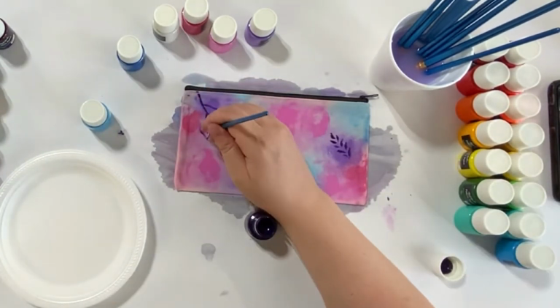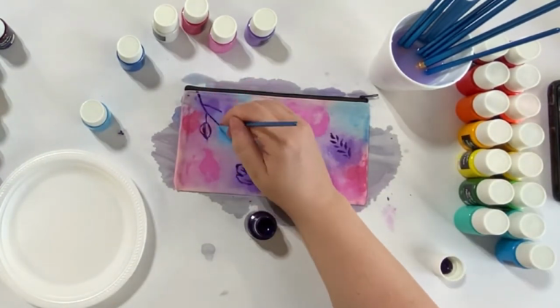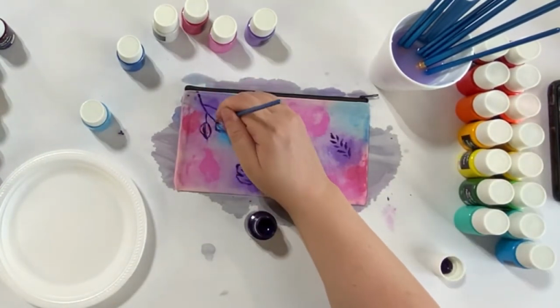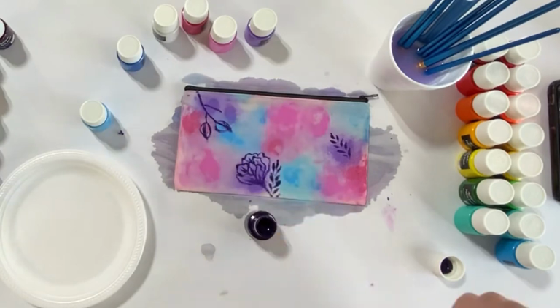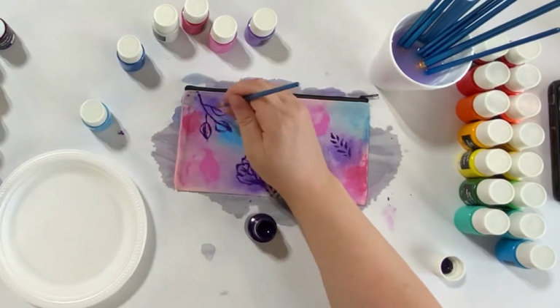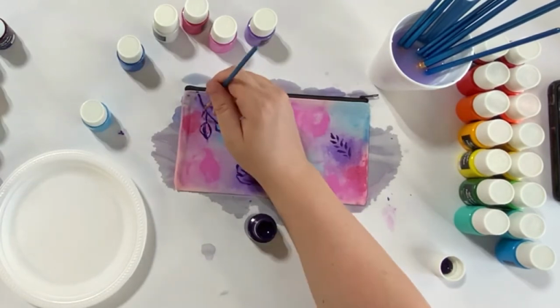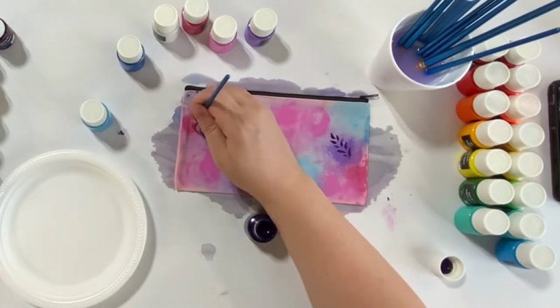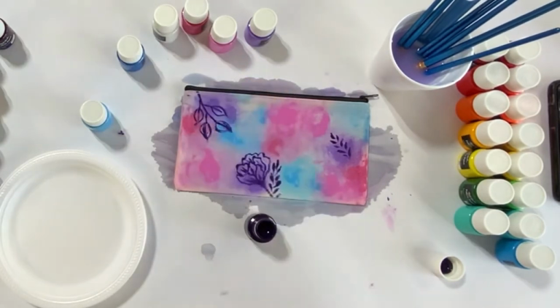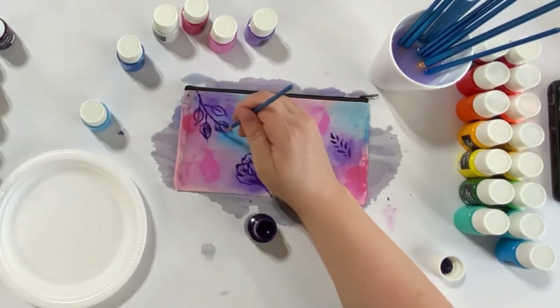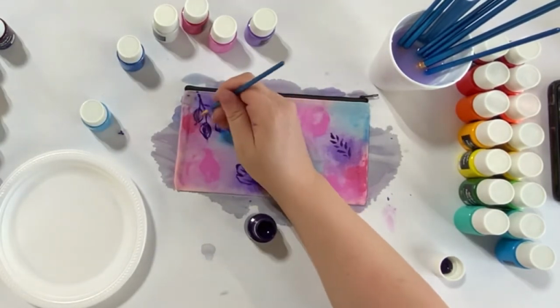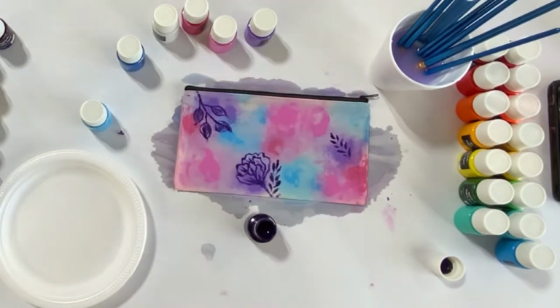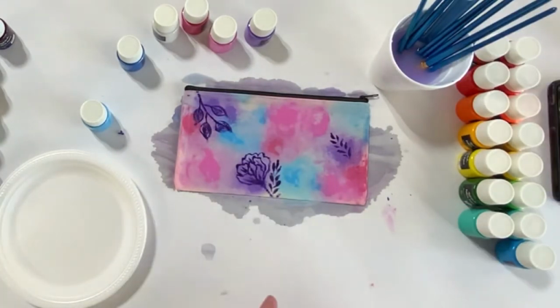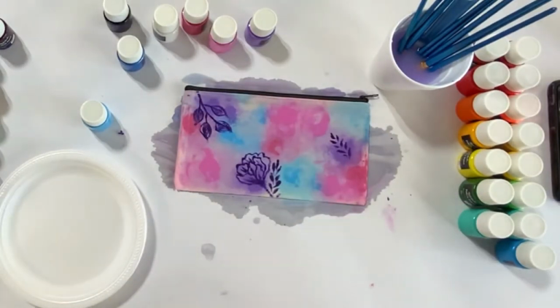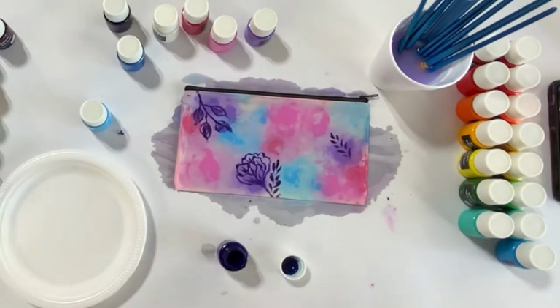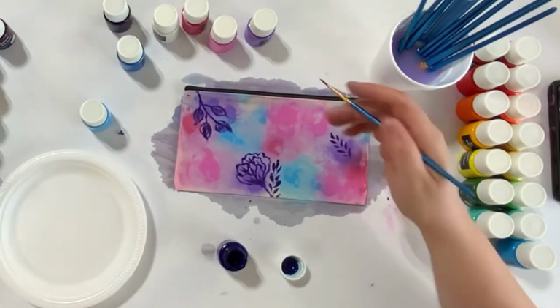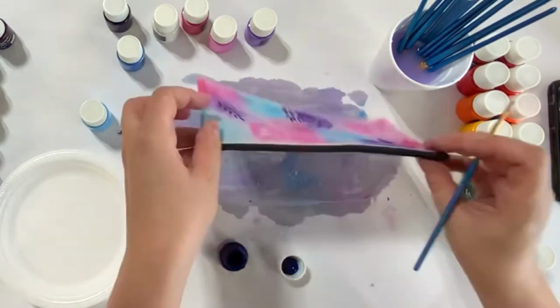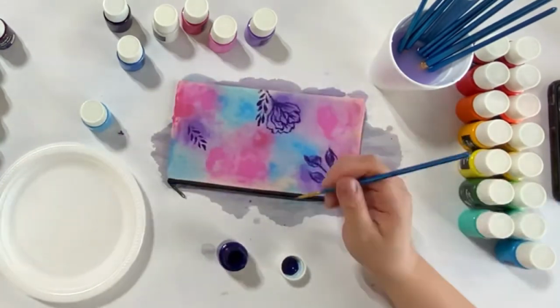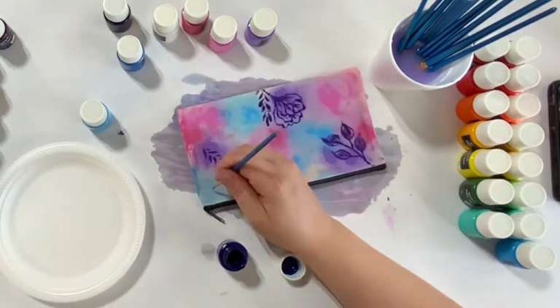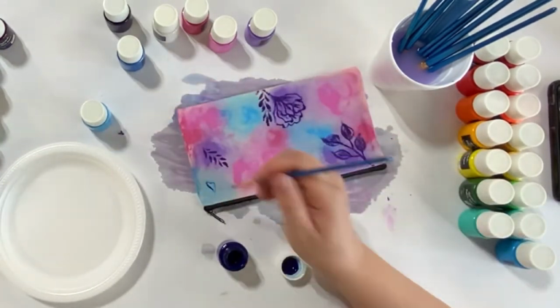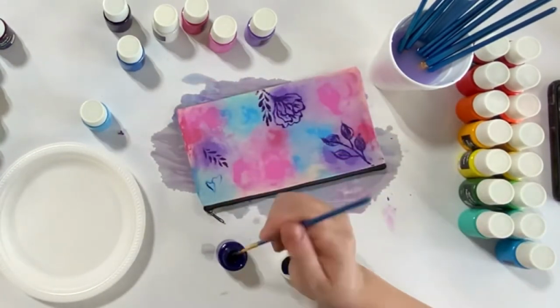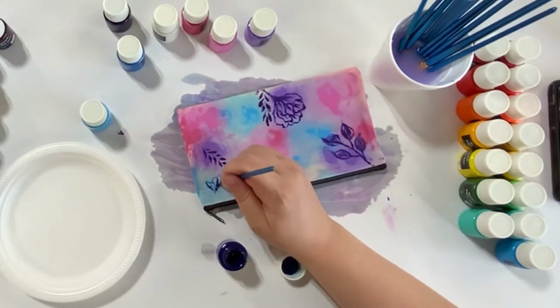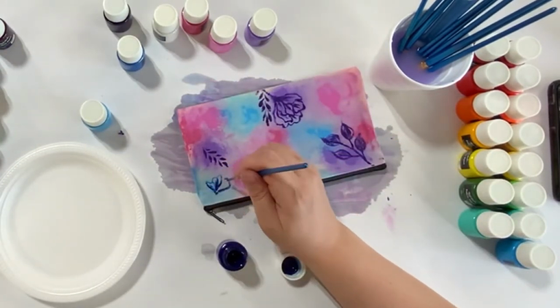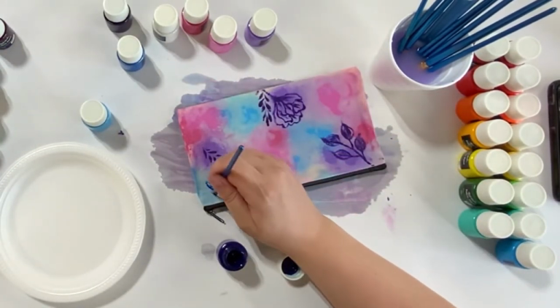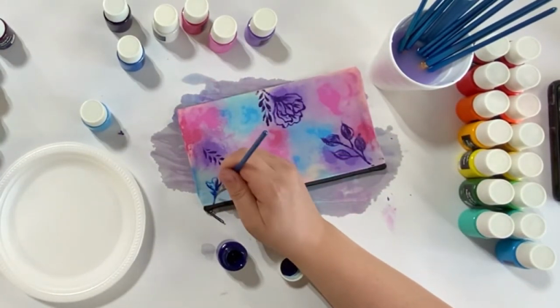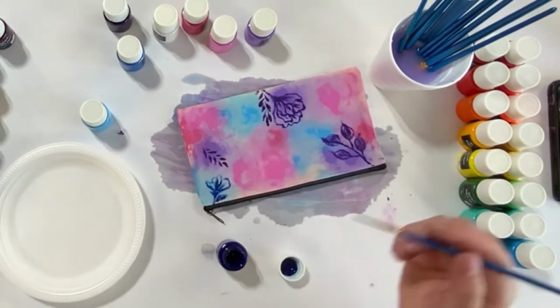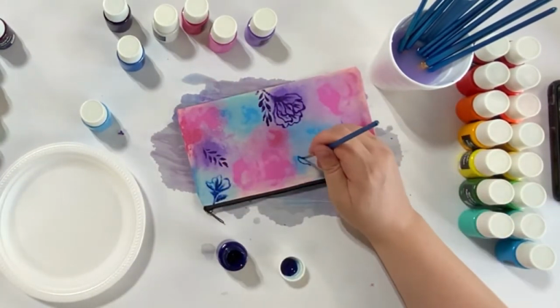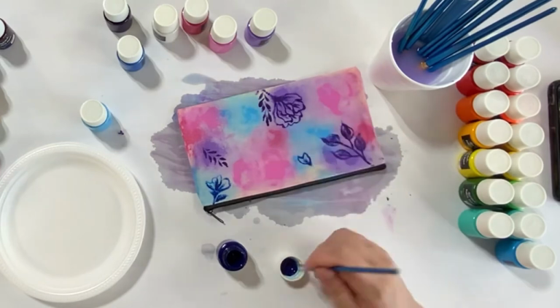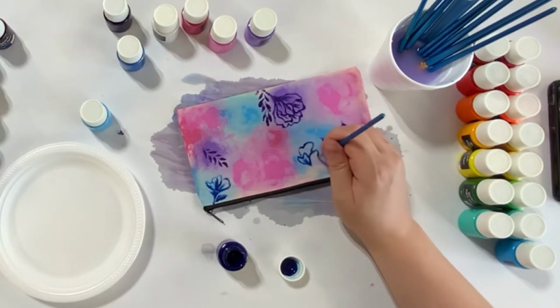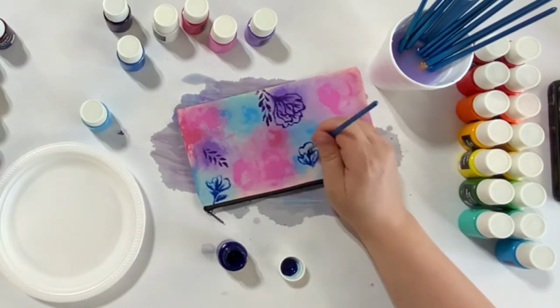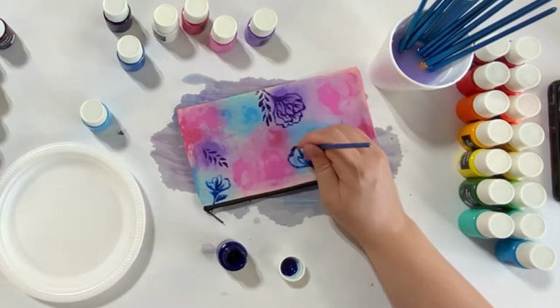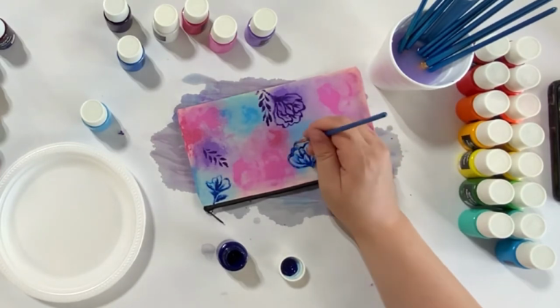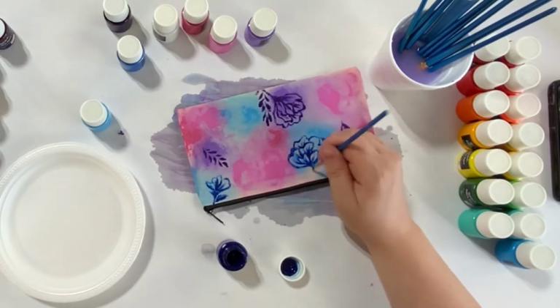You can also do outlines as your start without any blended background and just fill shapes in — it doesn't need to be watercolory. I just think it looks really beautiful, but I'm sure any way that you do it will look great.